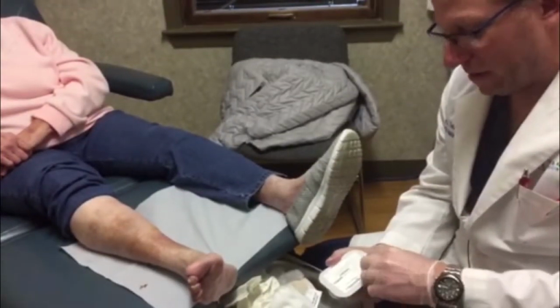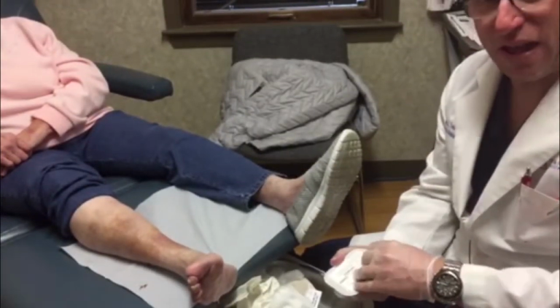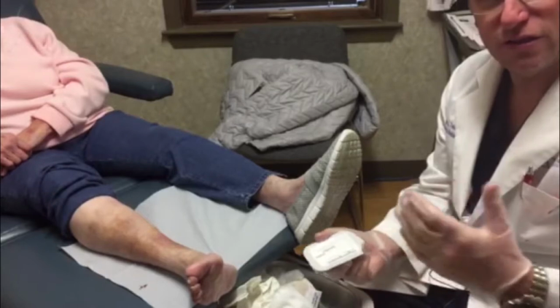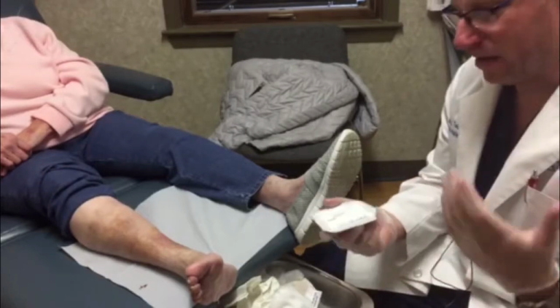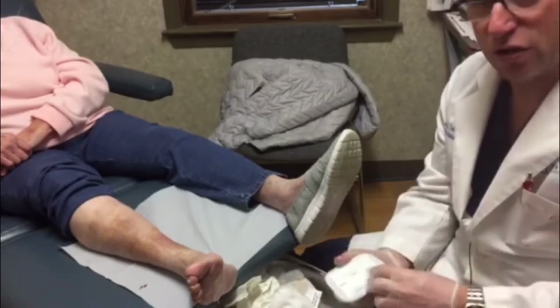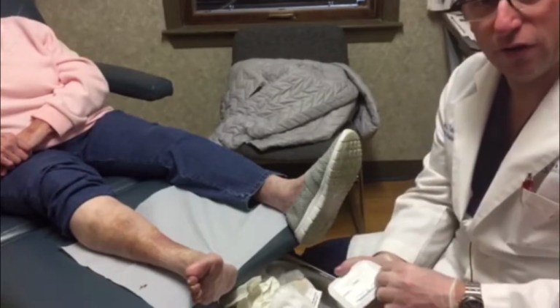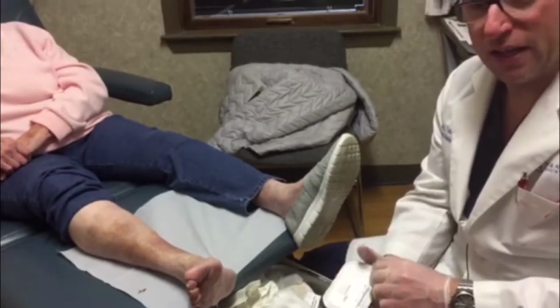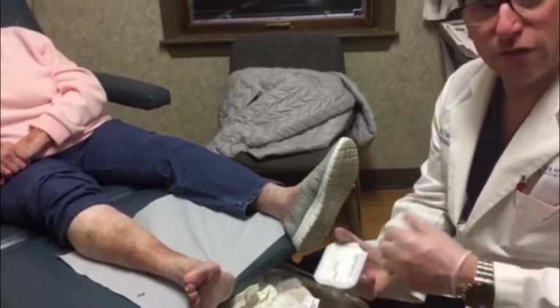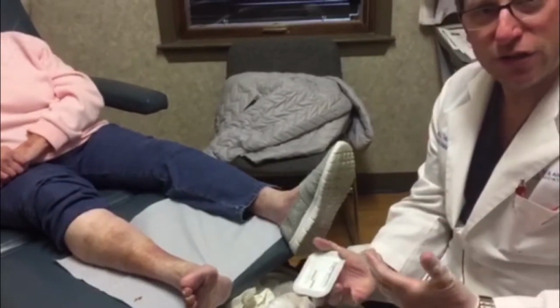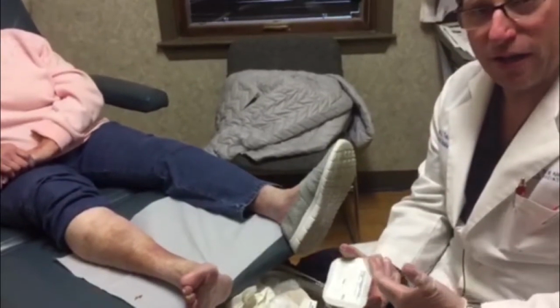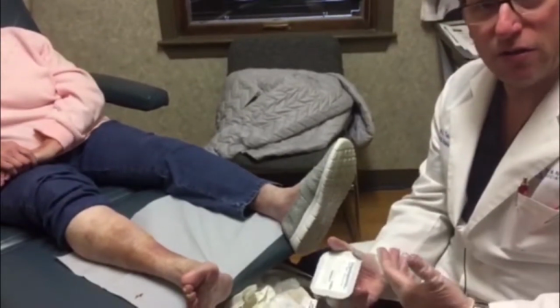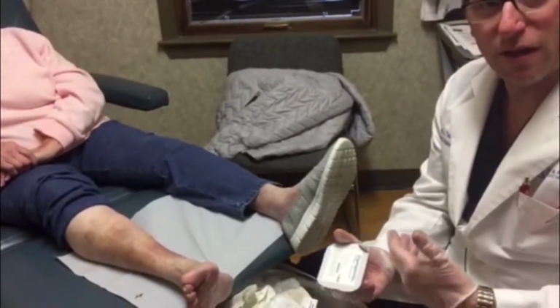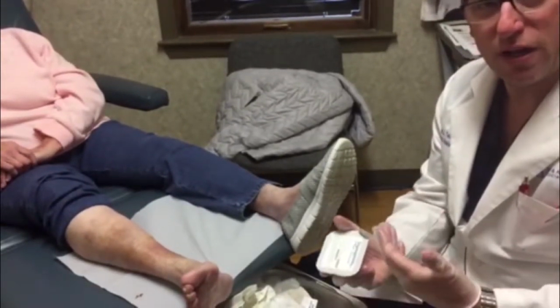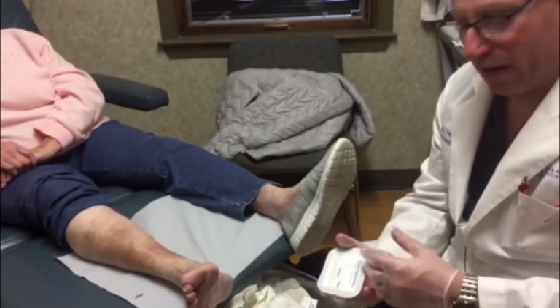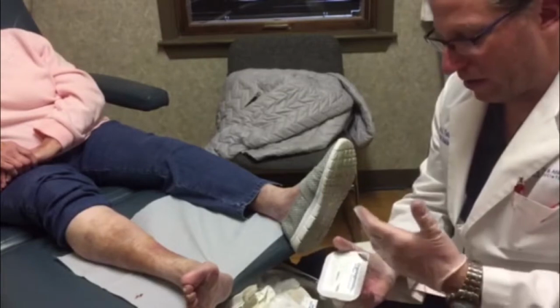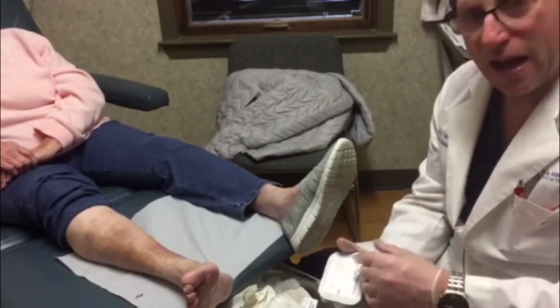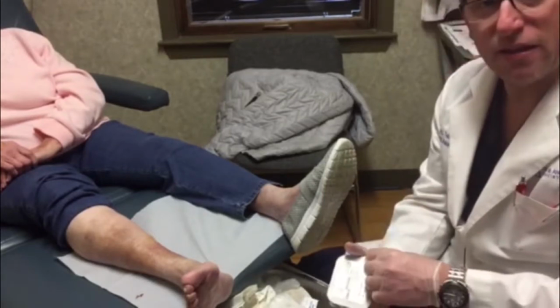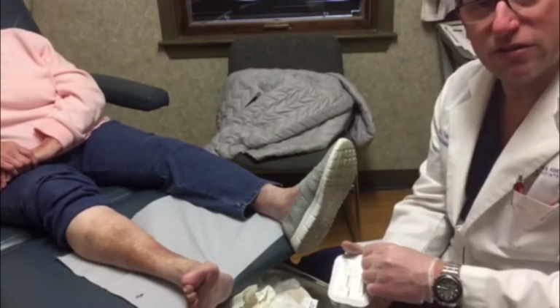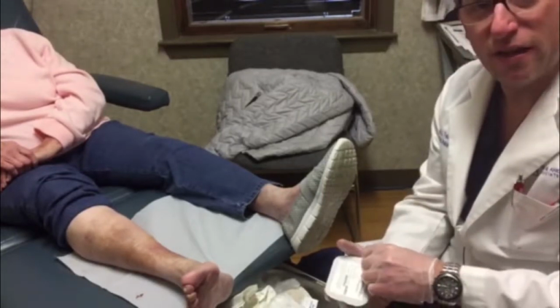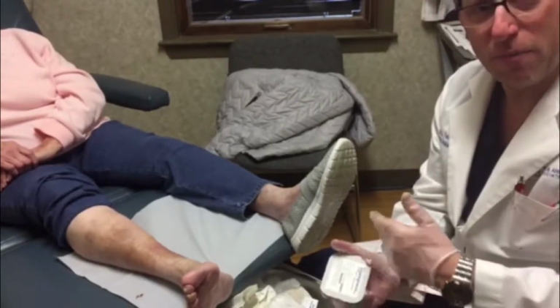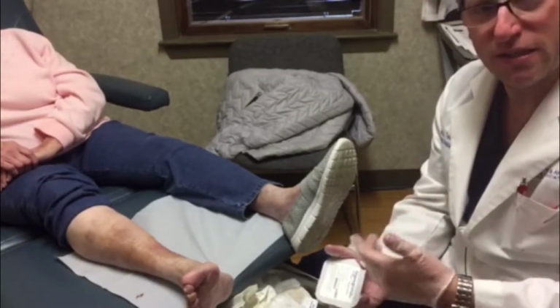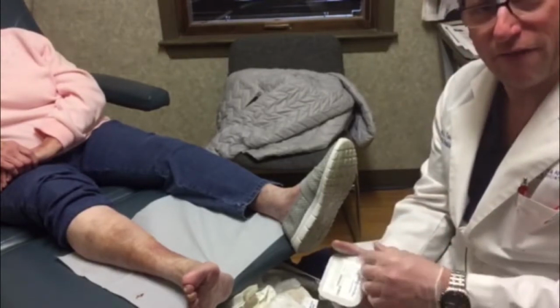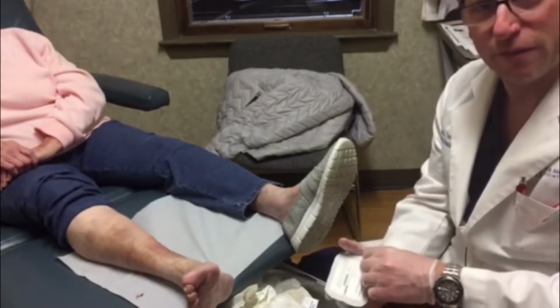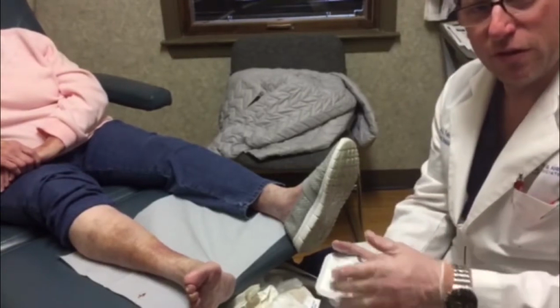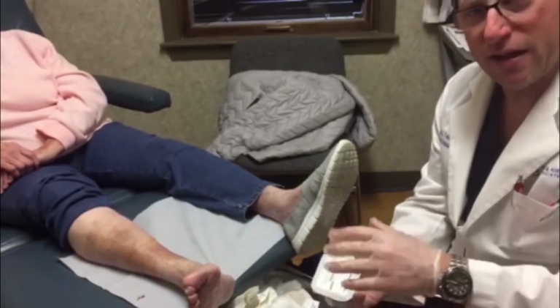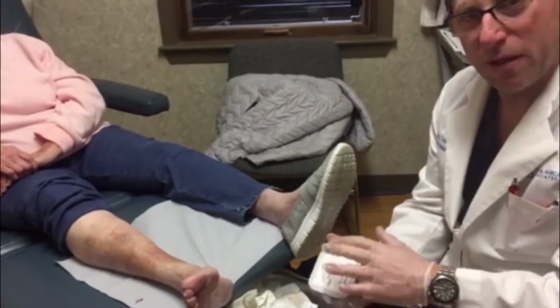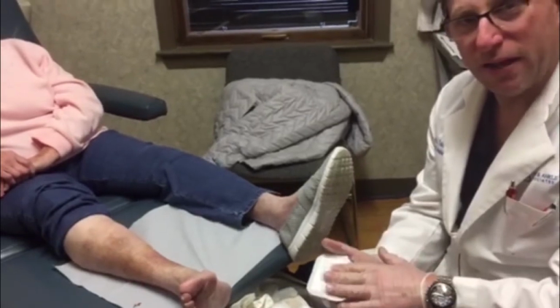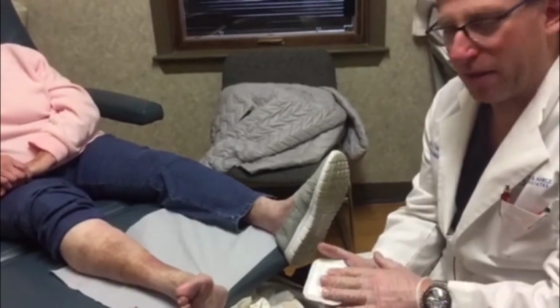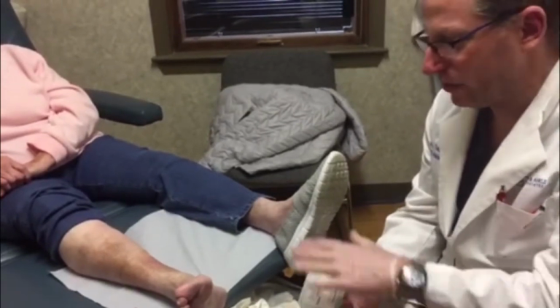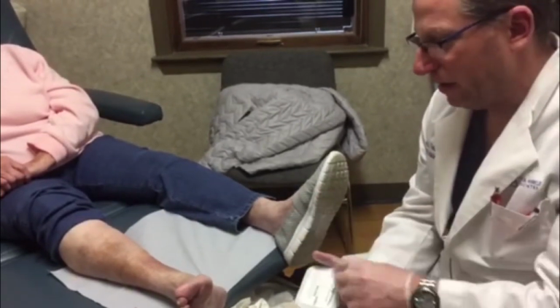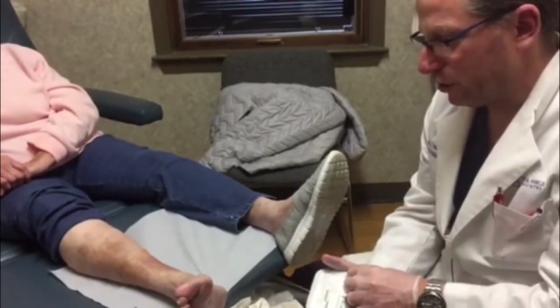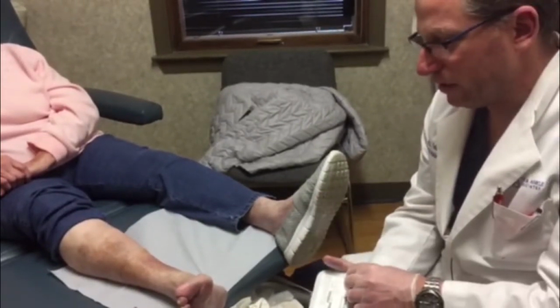PA Foot and Ankle Associates is known for the extensive research that we do with wound care and using these amniotic tissues in helping patients heal a lot faster. So again today we're going to be applying this amniotic tissue on this patient.